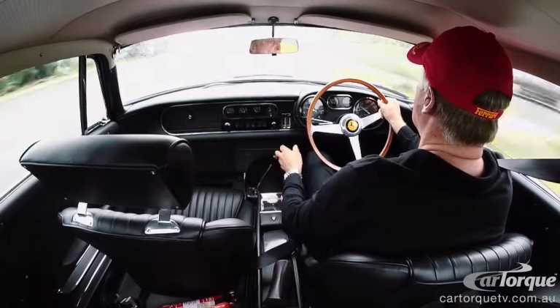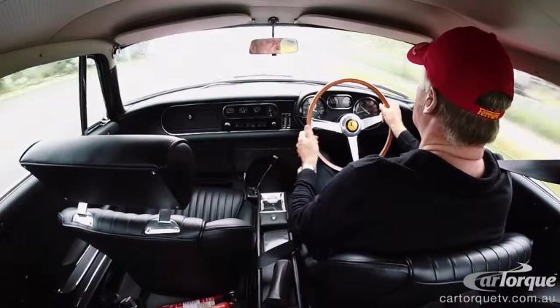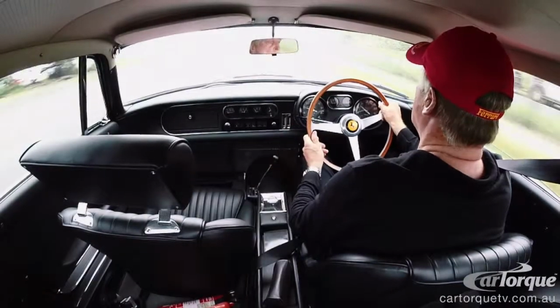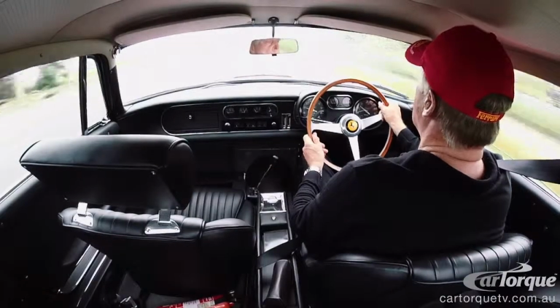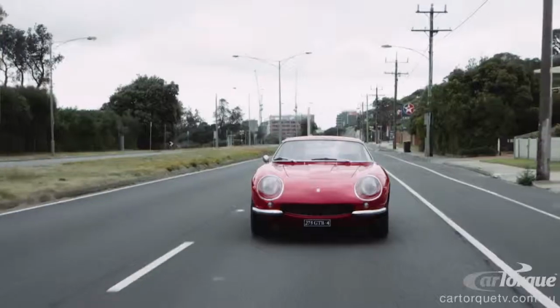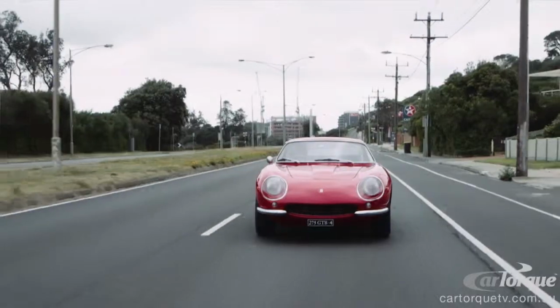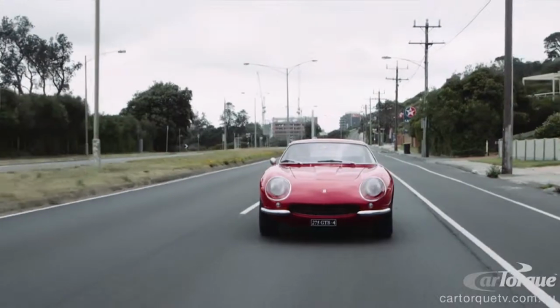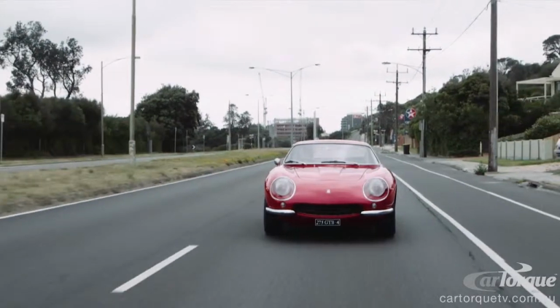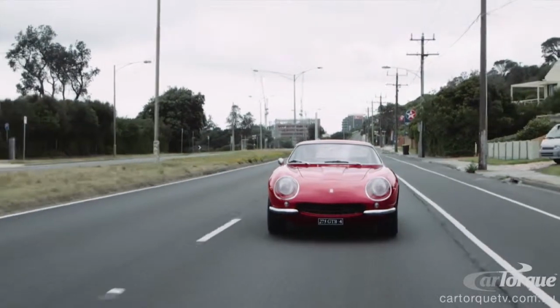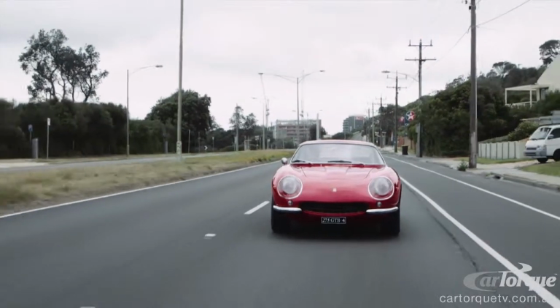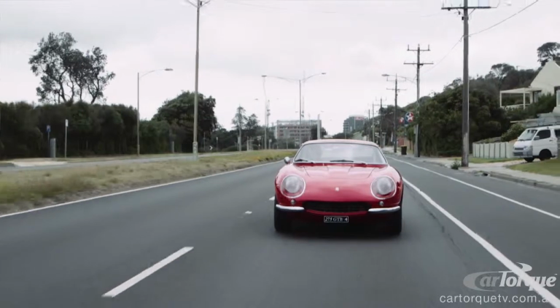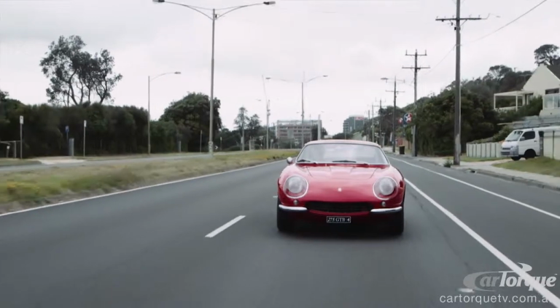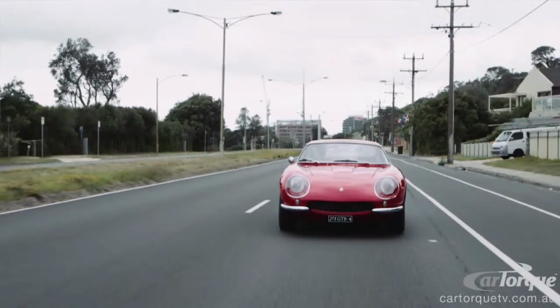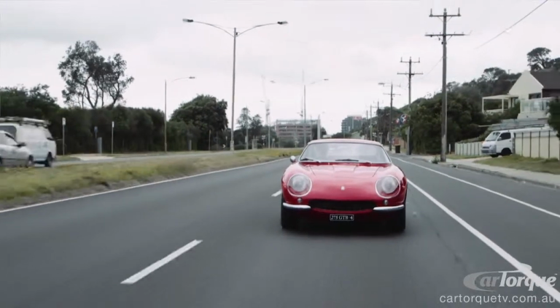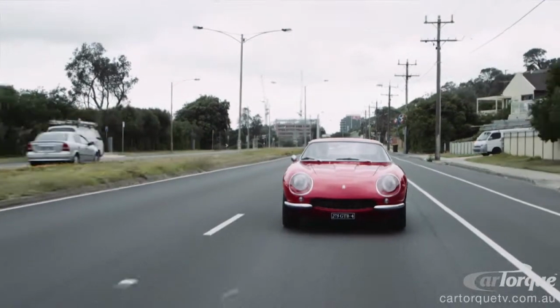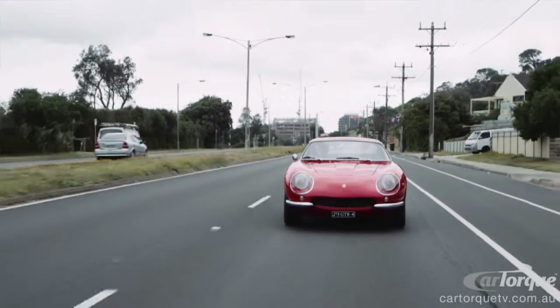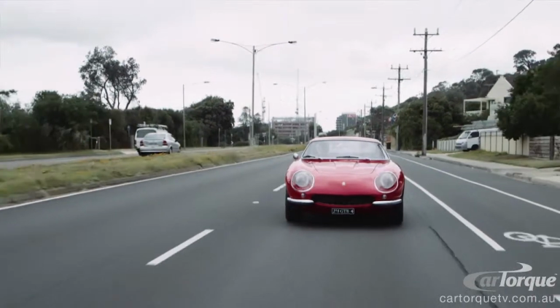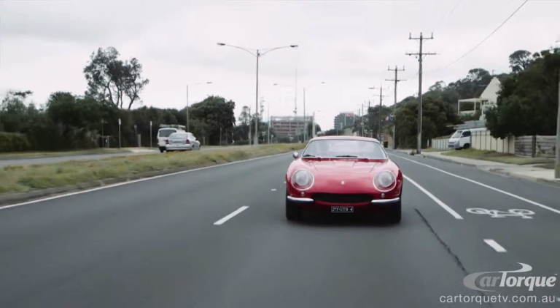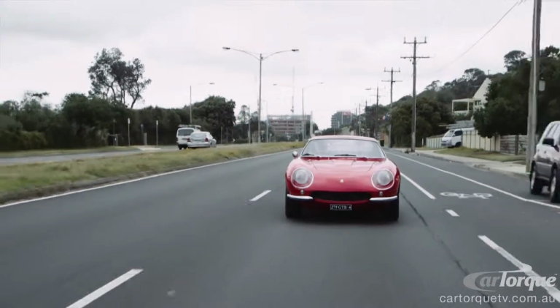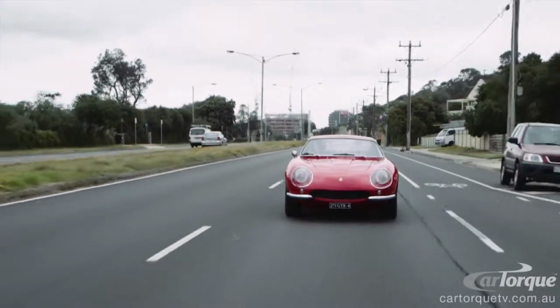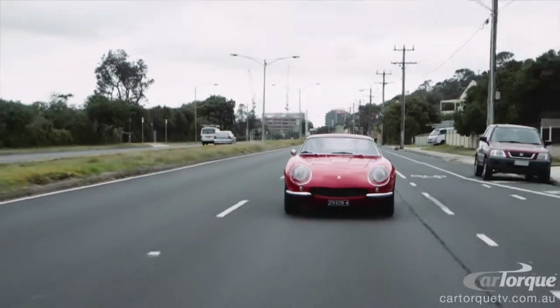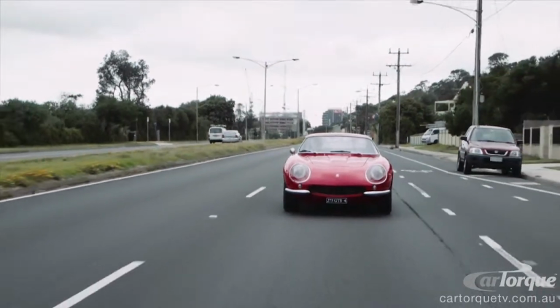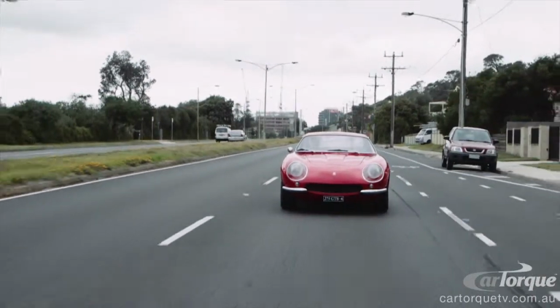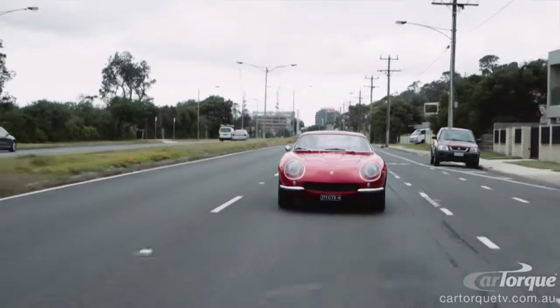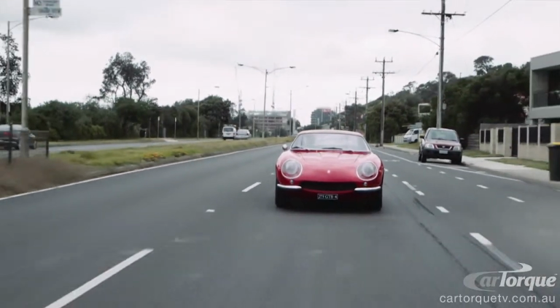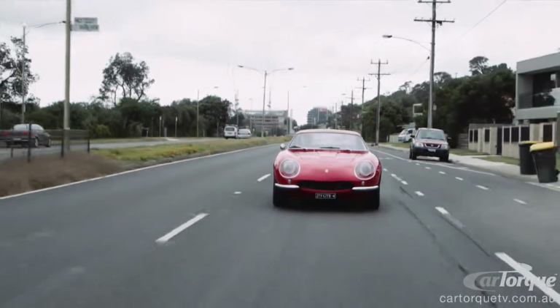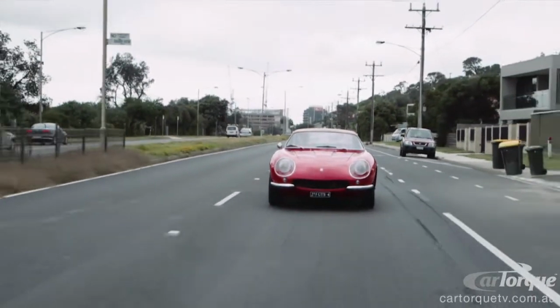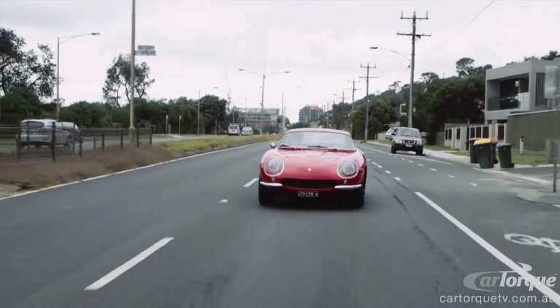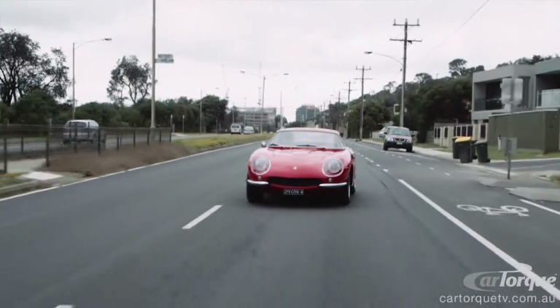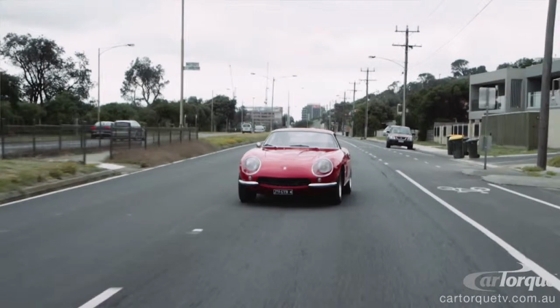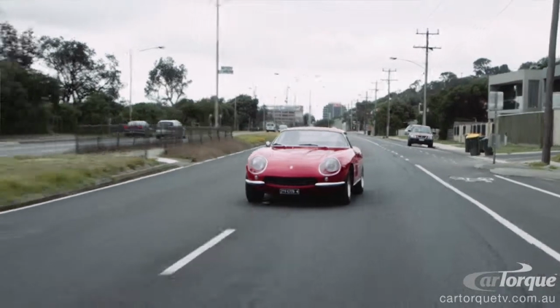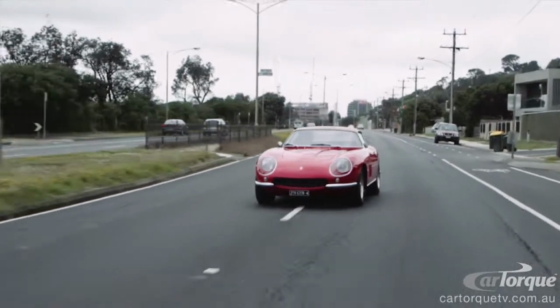When Ferrari built these cars, they were built as a competition car back in the 60s. It doesn't oversteer, it doesn't understeer — it's pretty neutral.